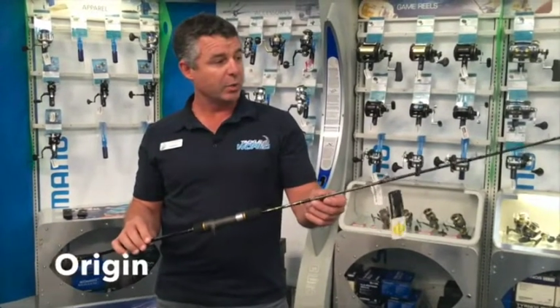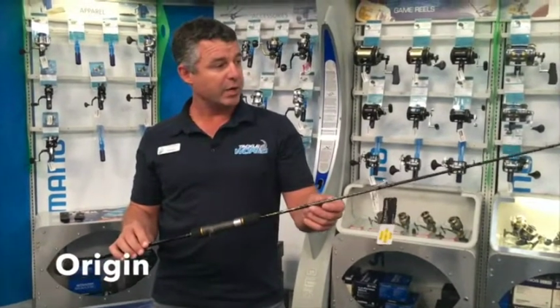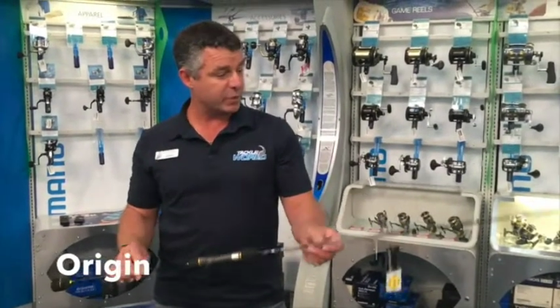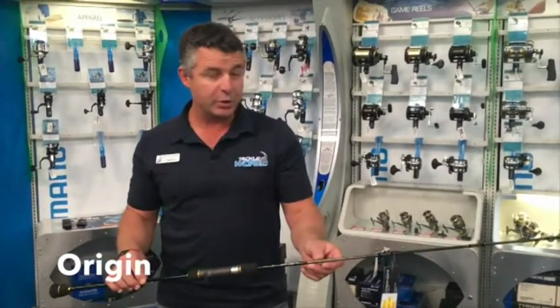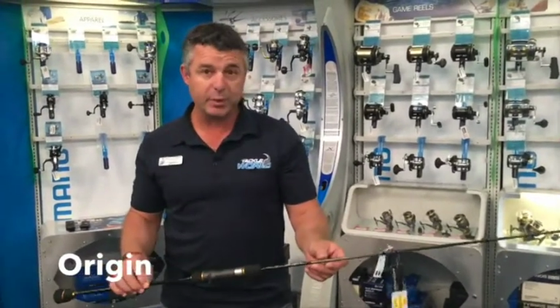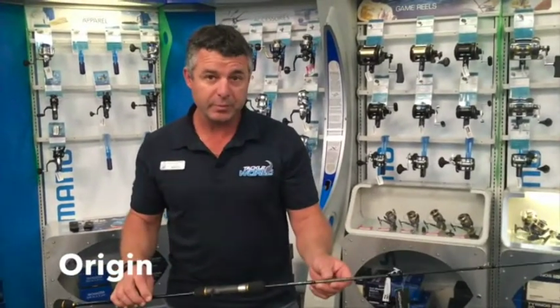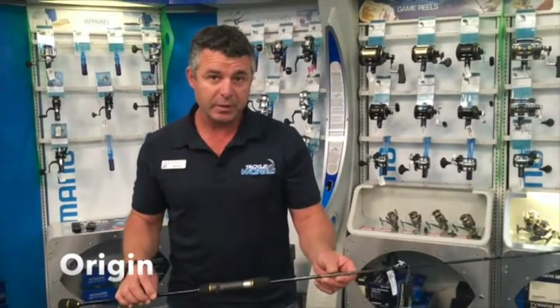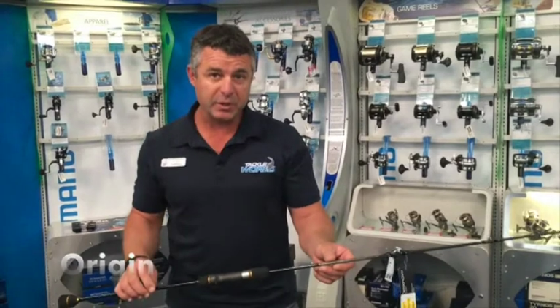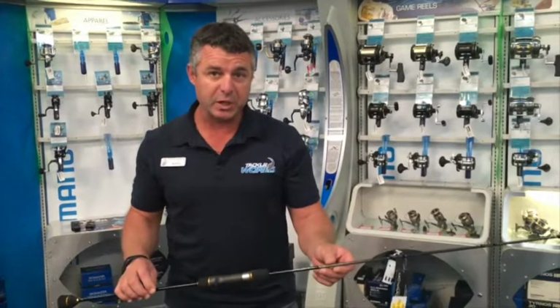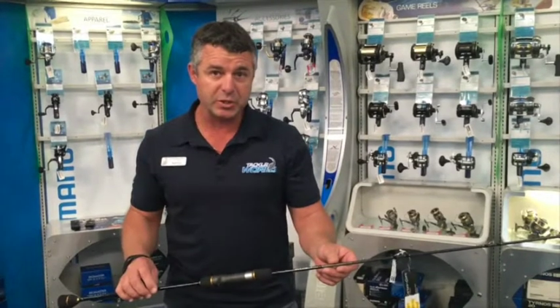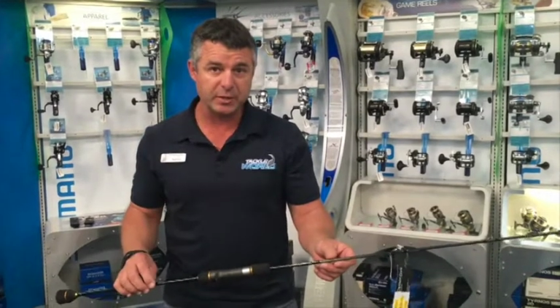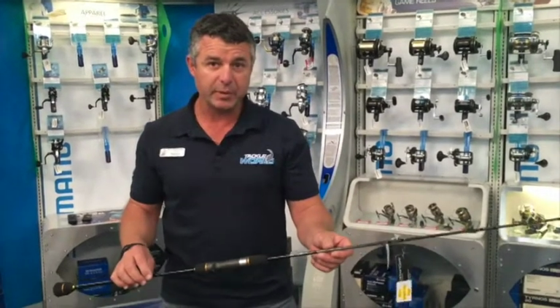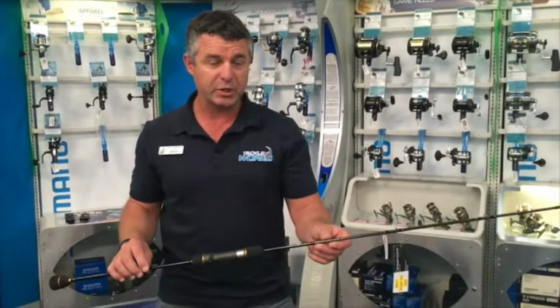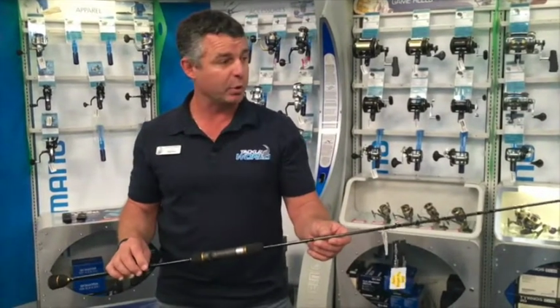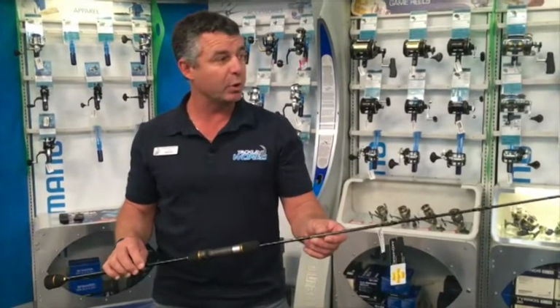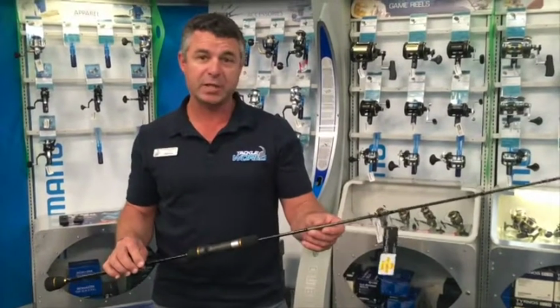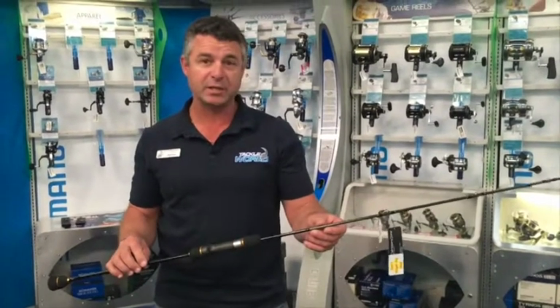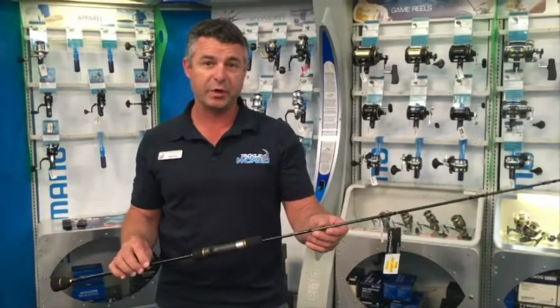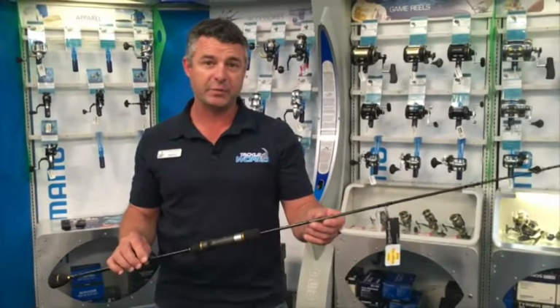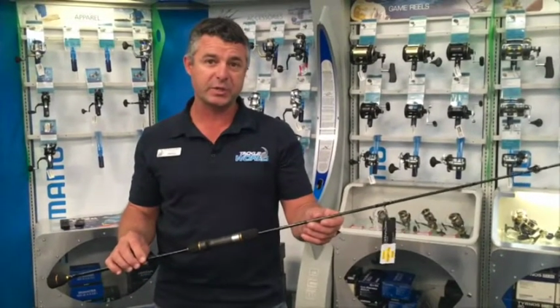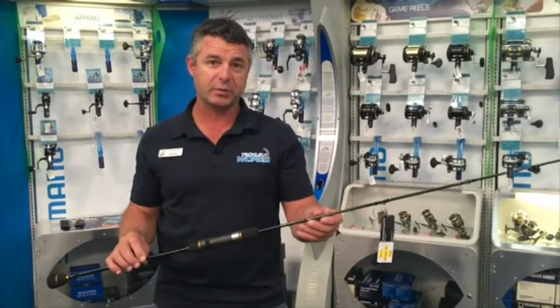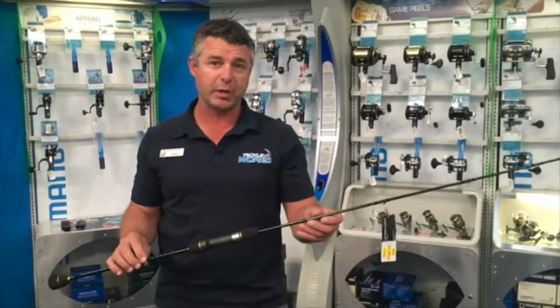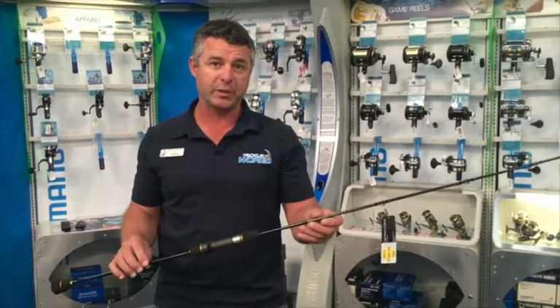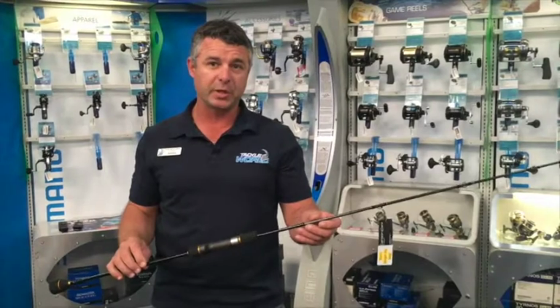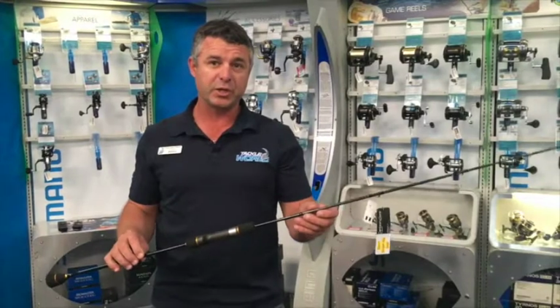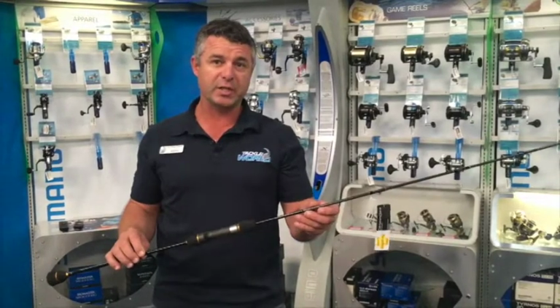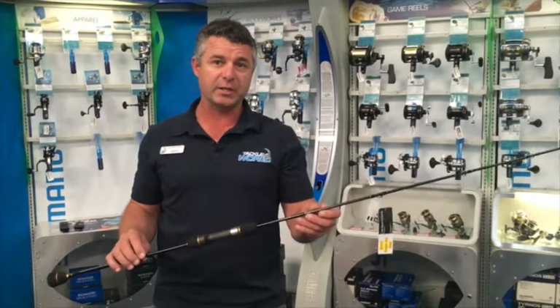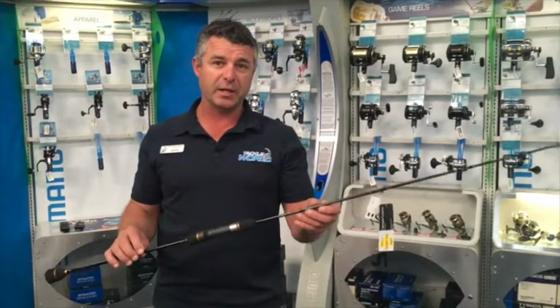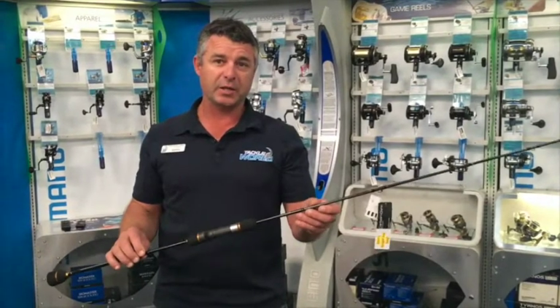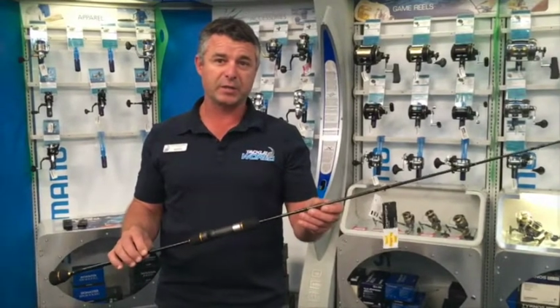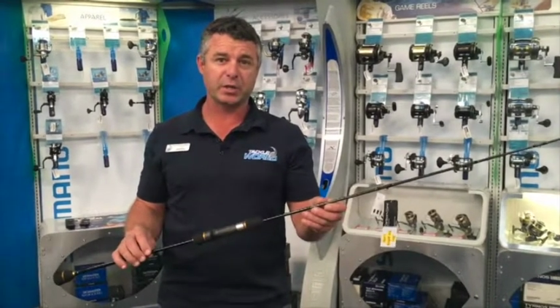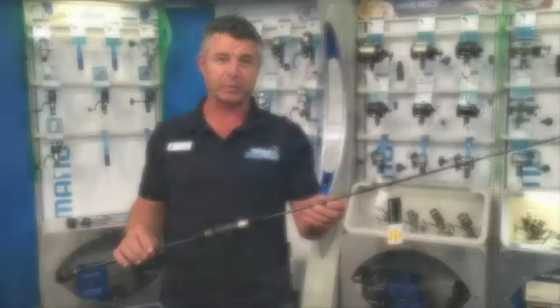All range of rods from Youpro. If you're into your slow-pitch jigging, want to explore it more and the techniques involved, come and see us at Tacklewell, Miami. We can show you the technique and the gear to go with it.